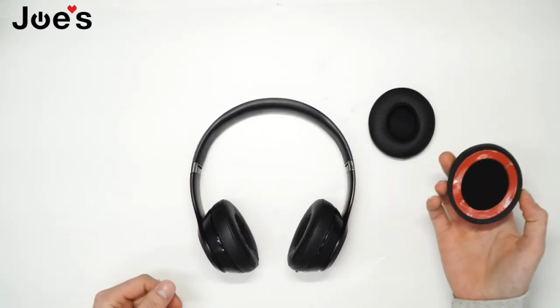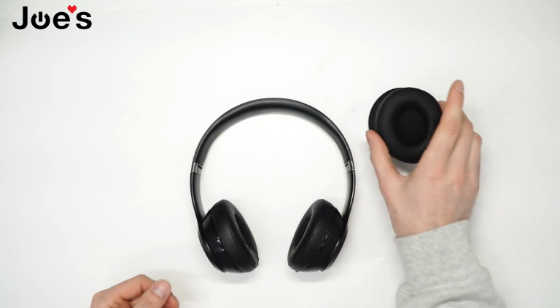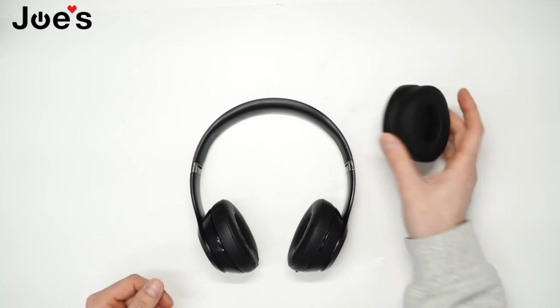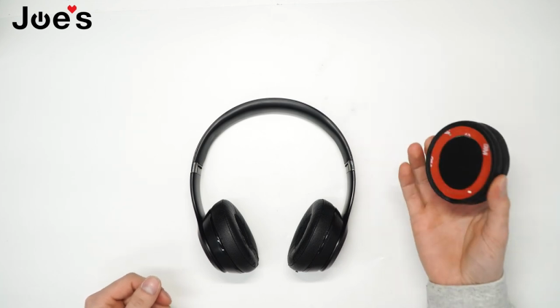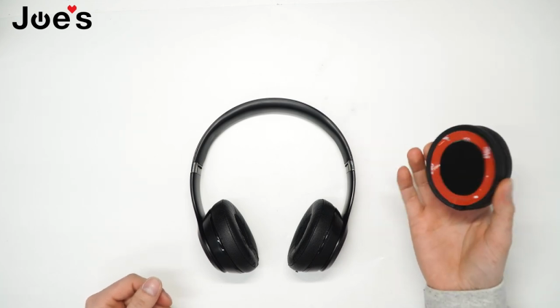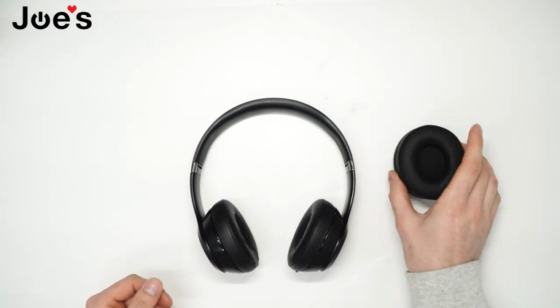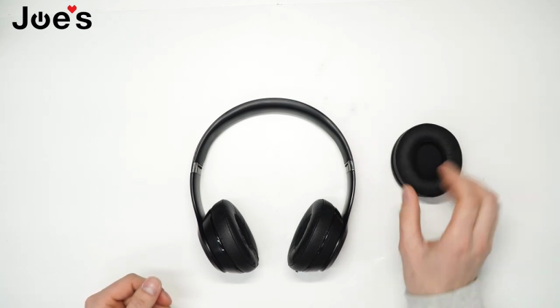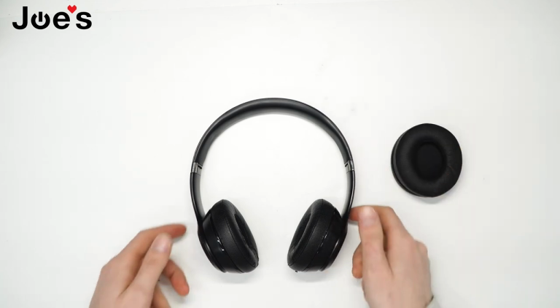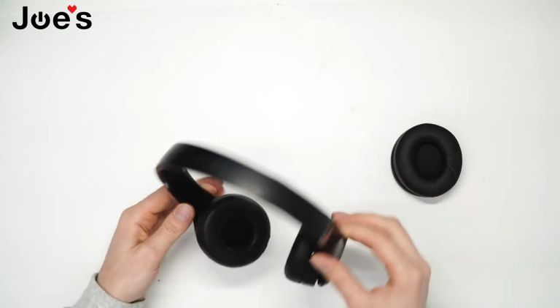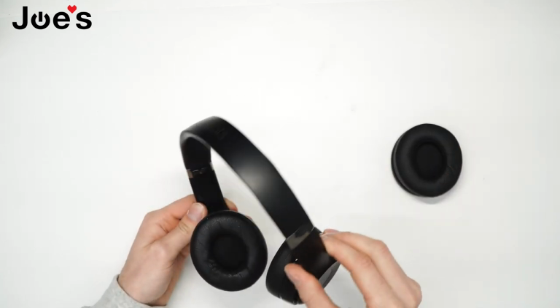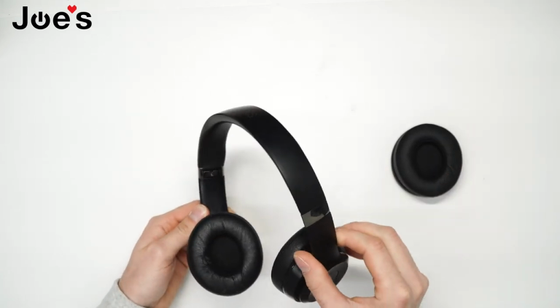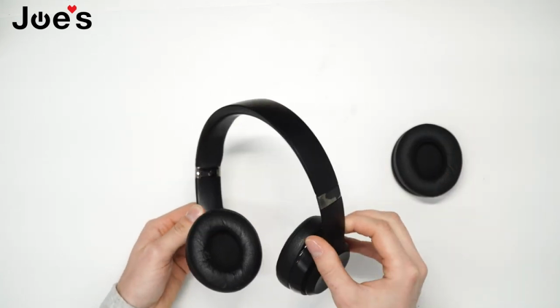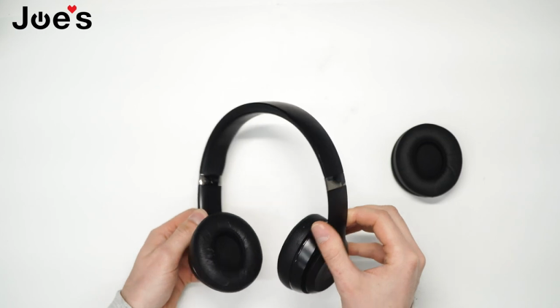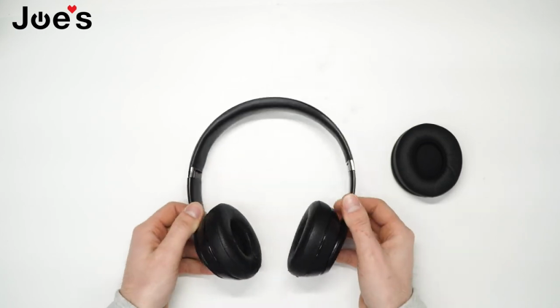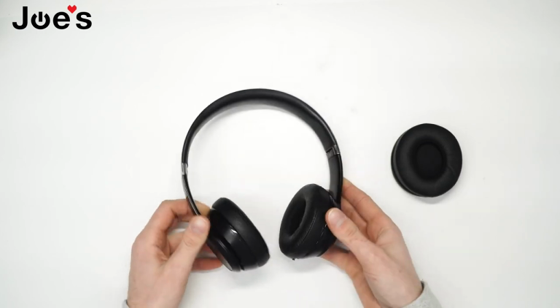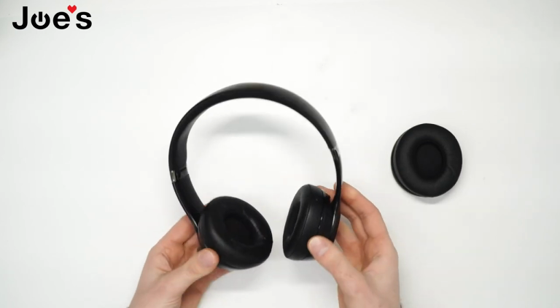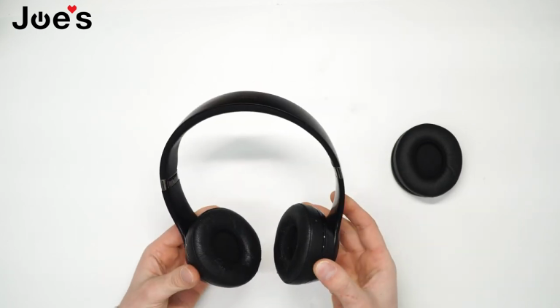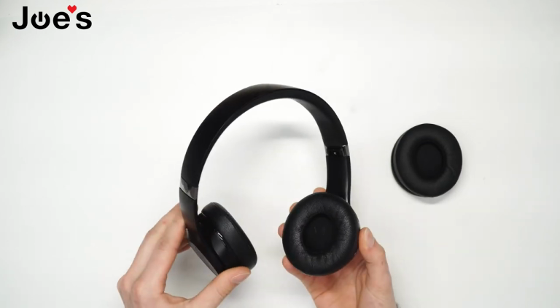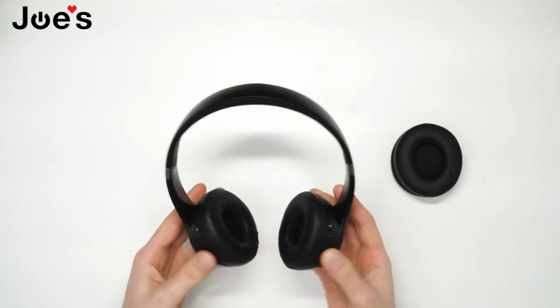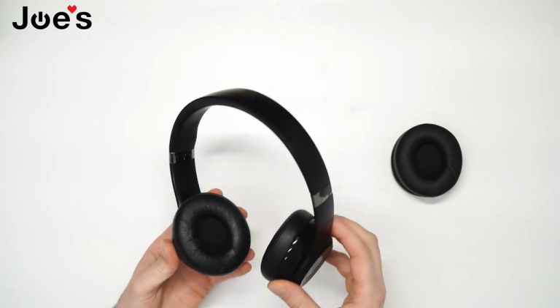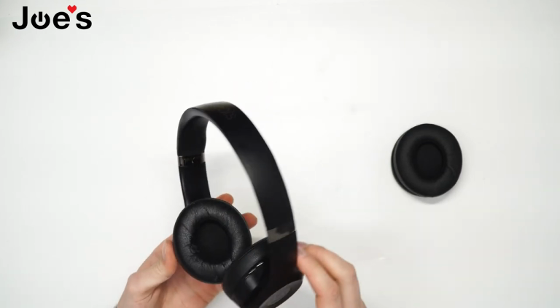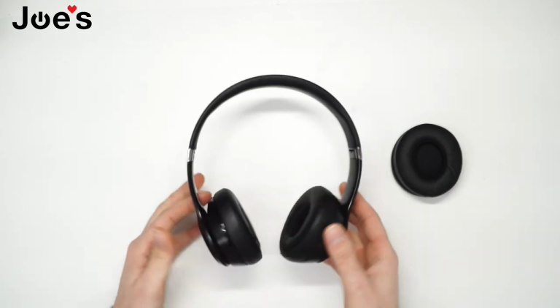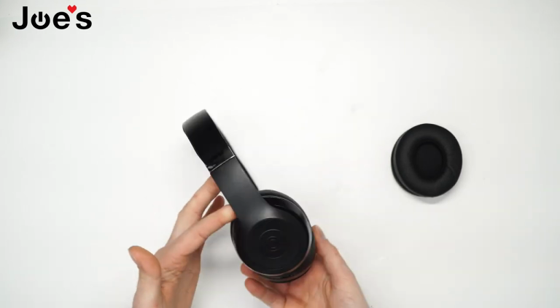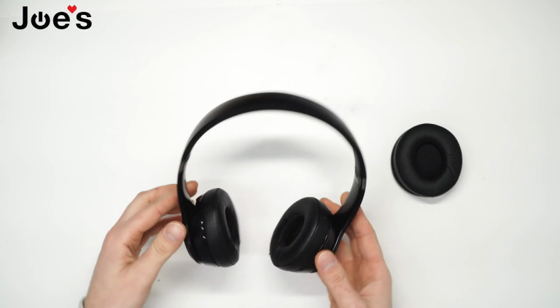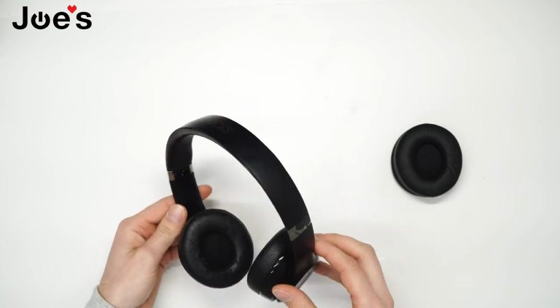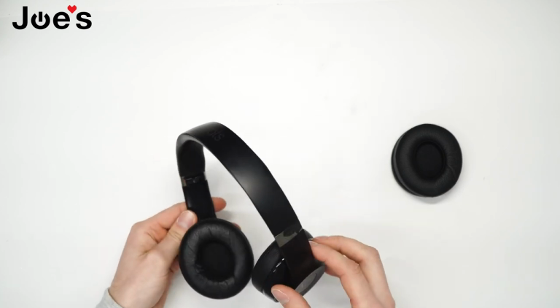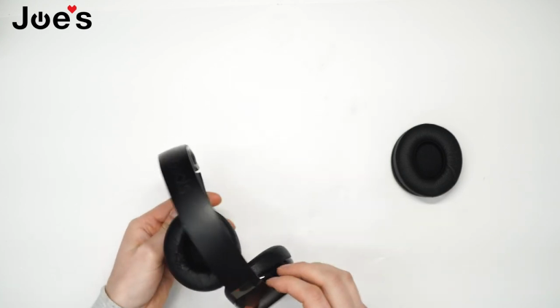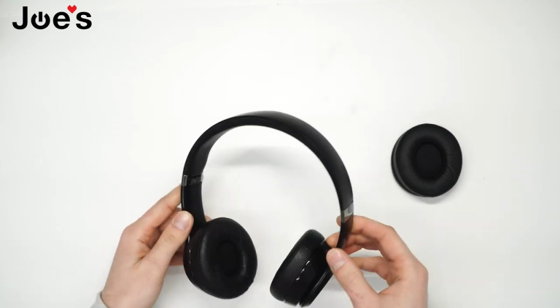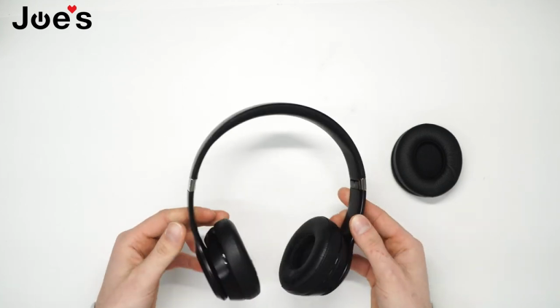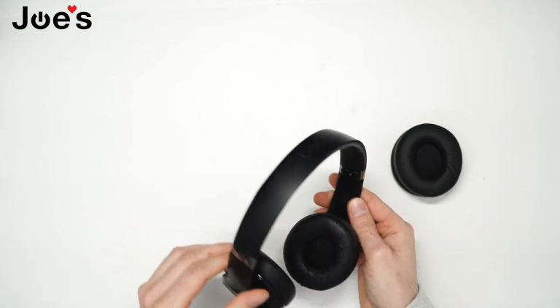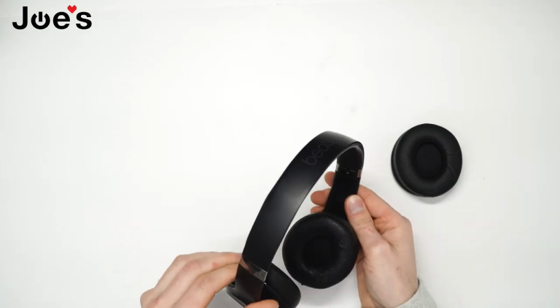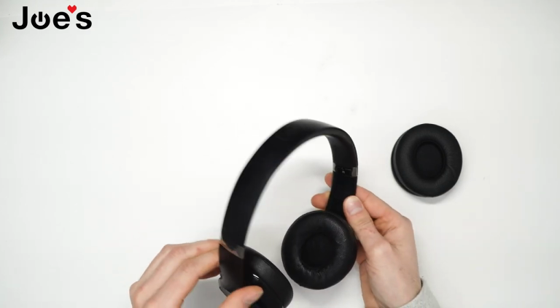I'll be putting these new earpads onto this set of headphones. As you can tell, they are very worn out, heavily used, and it's about a good time for them to be replaced.